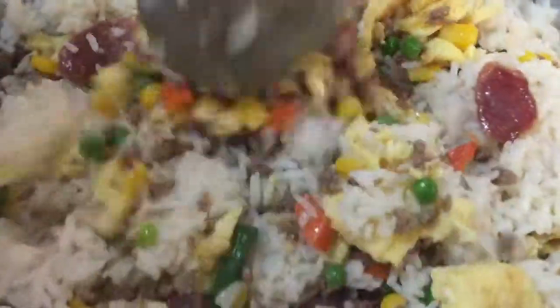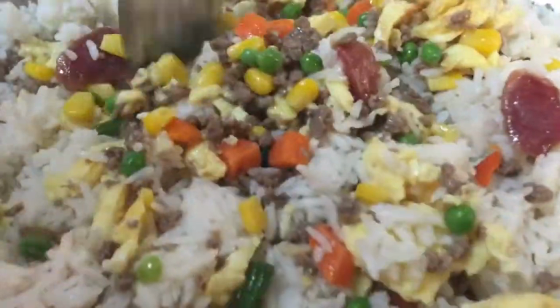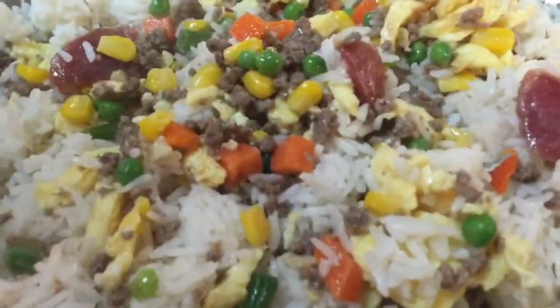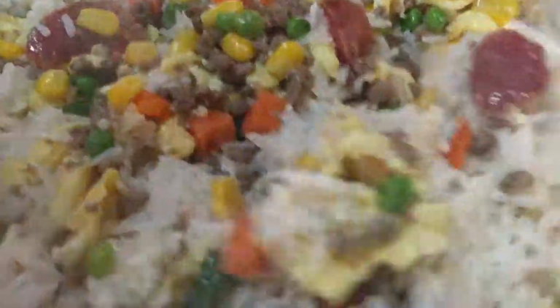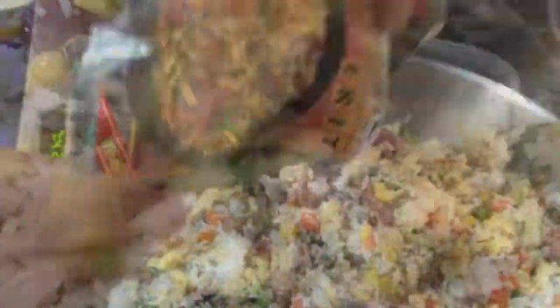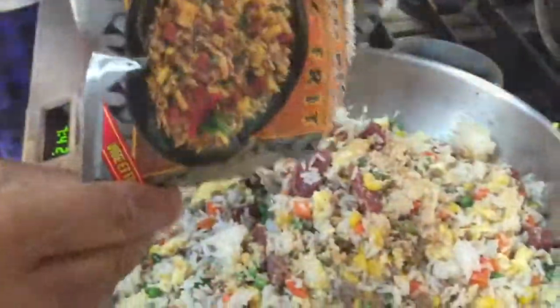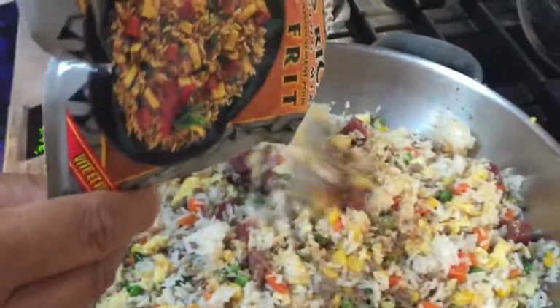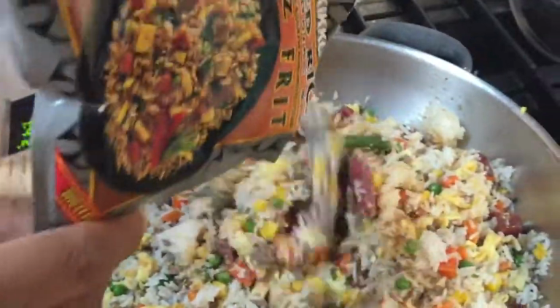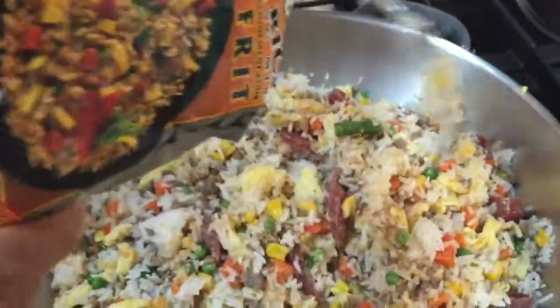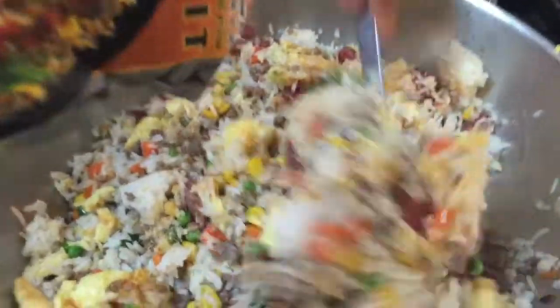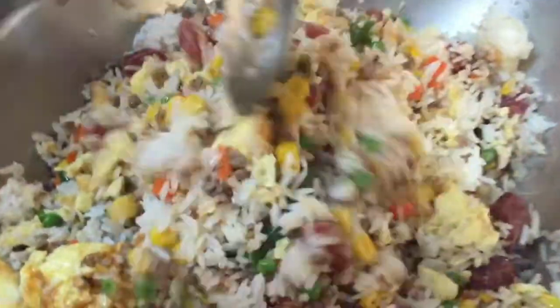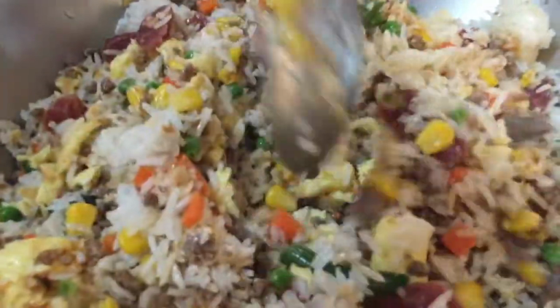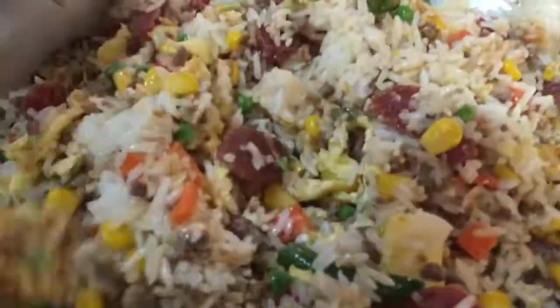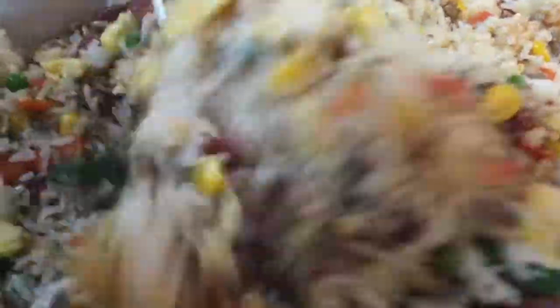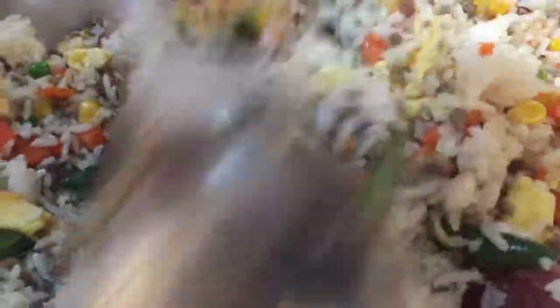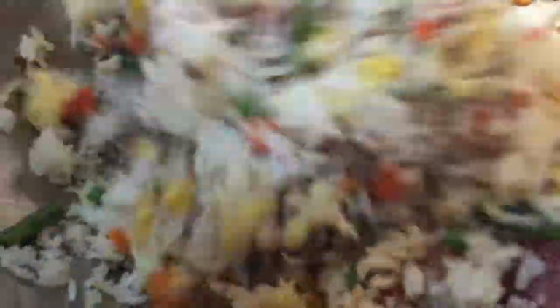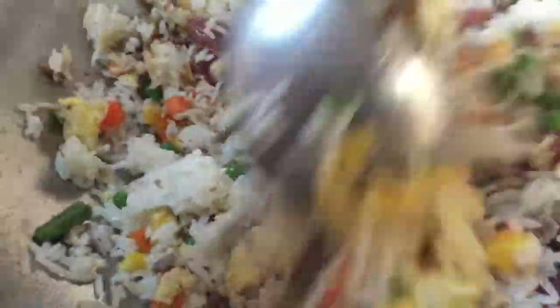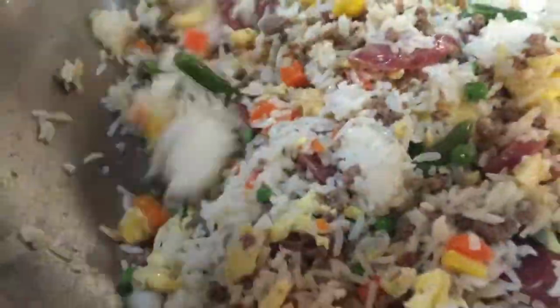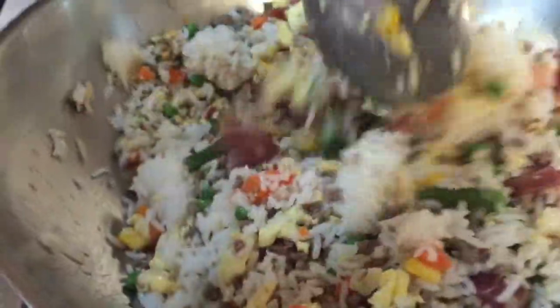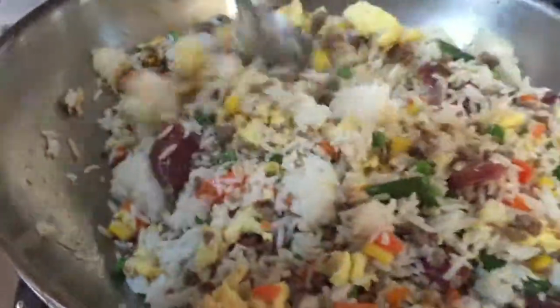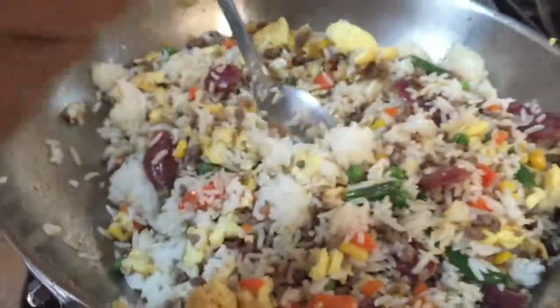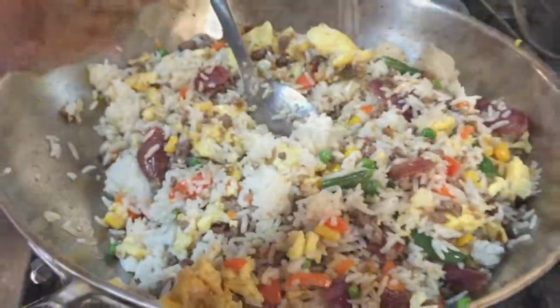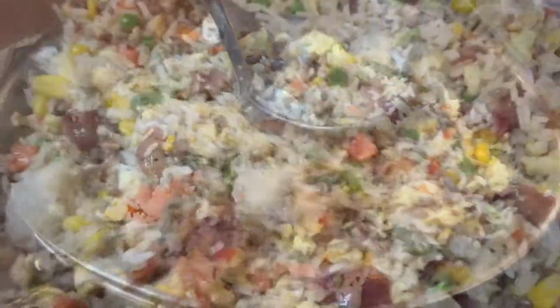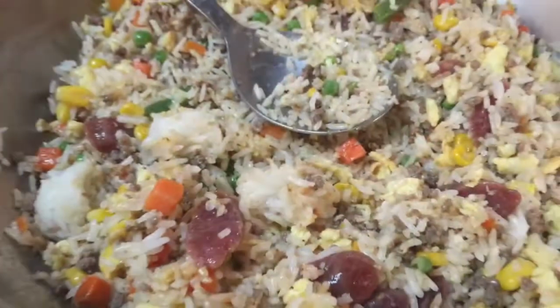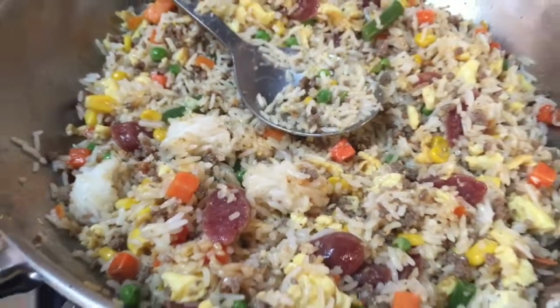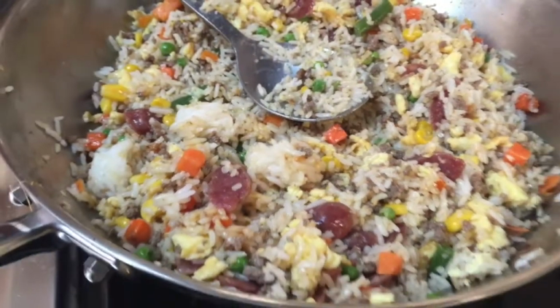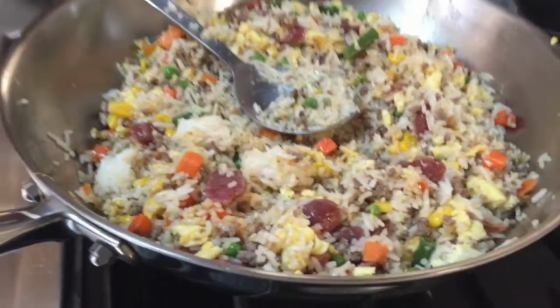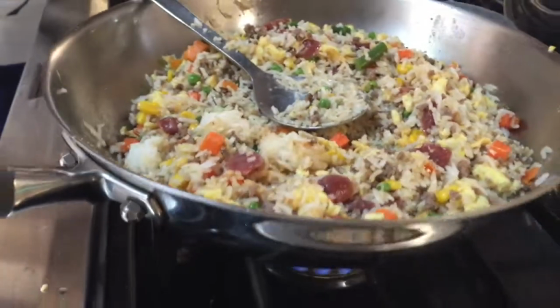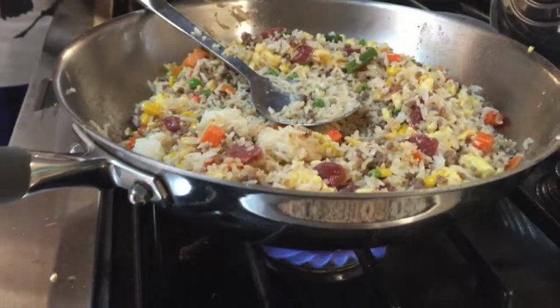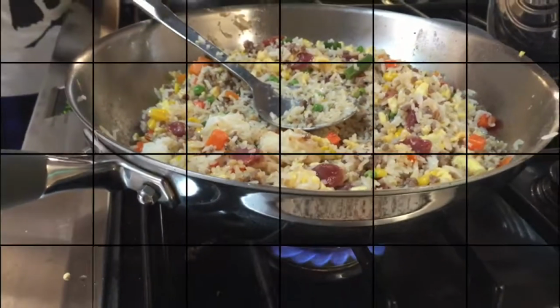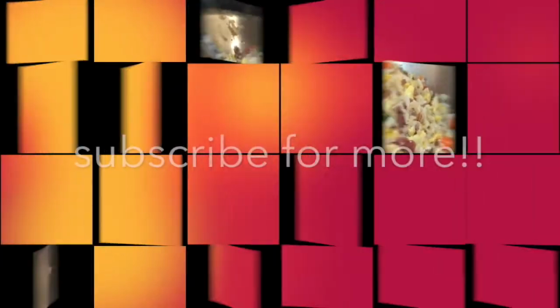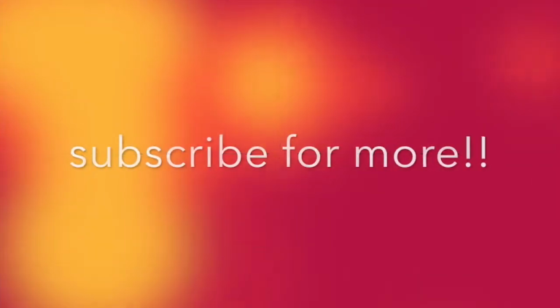We're keeping it on just over a medium heat — you can still hear it sizzling. I have a little bit of Kikkoman rice seasoning which we're going to add into the pan. Keep it moving nicely, not too high heat, and that's fried rice — good to go.